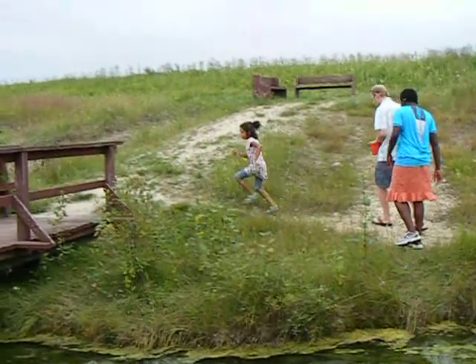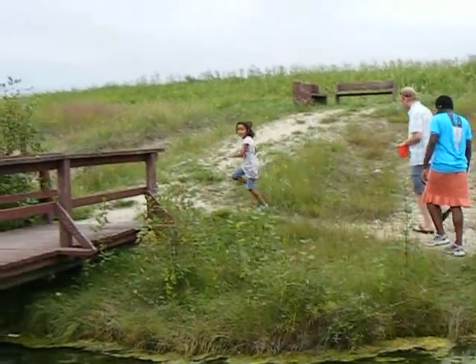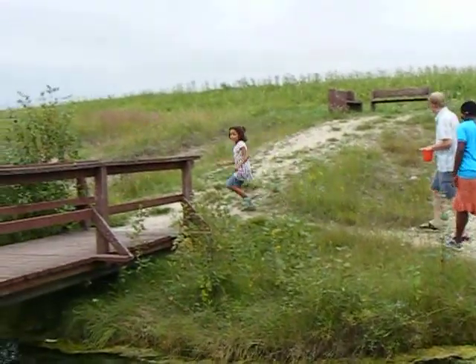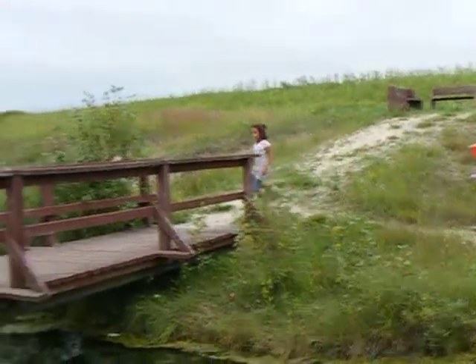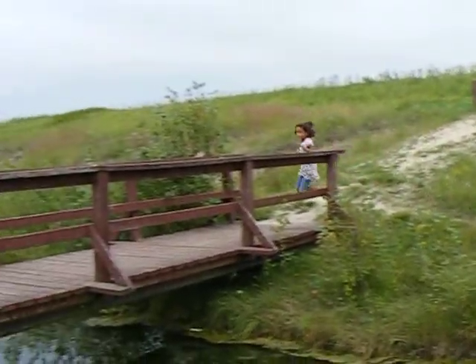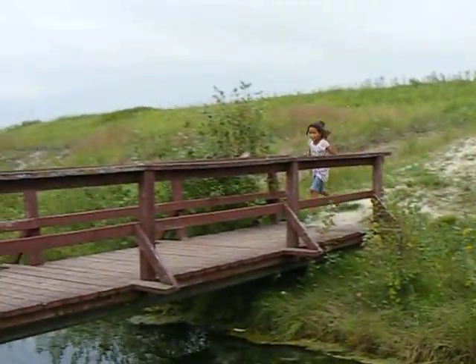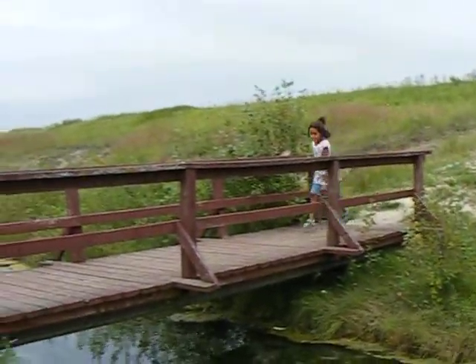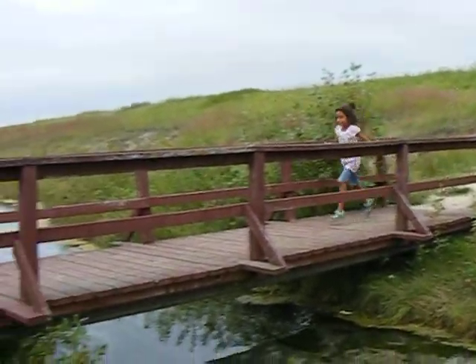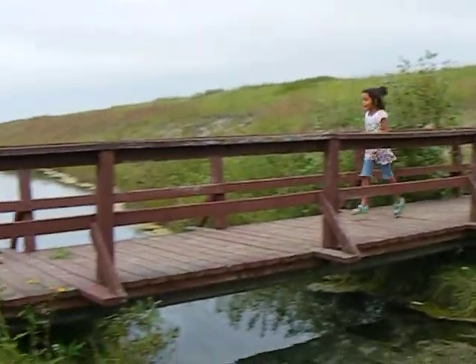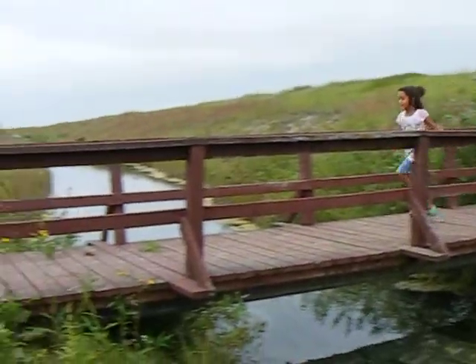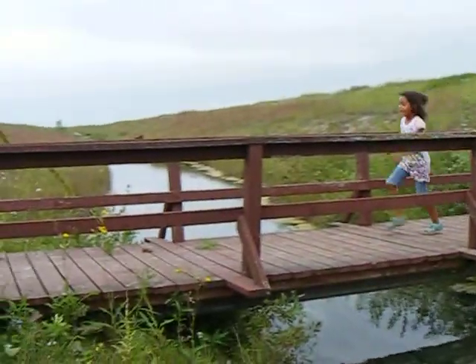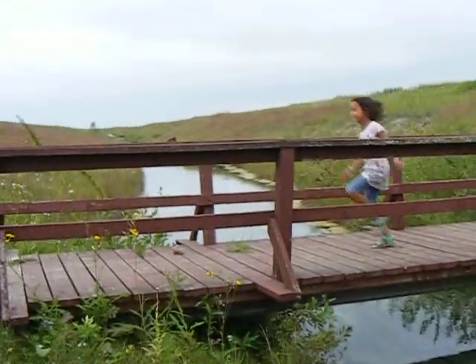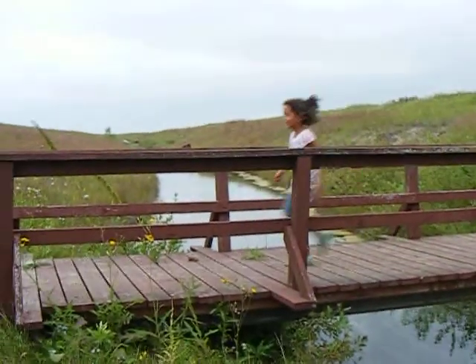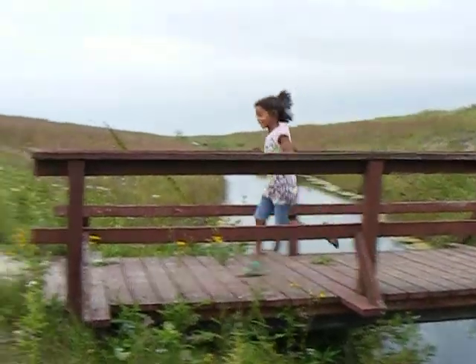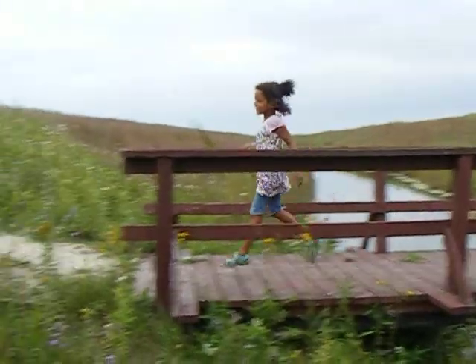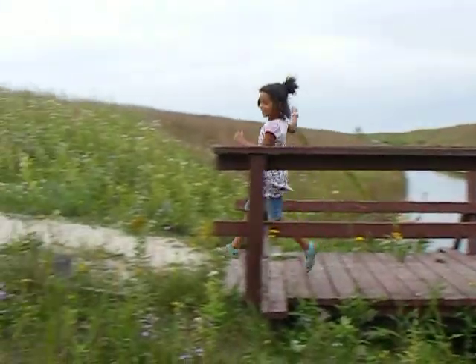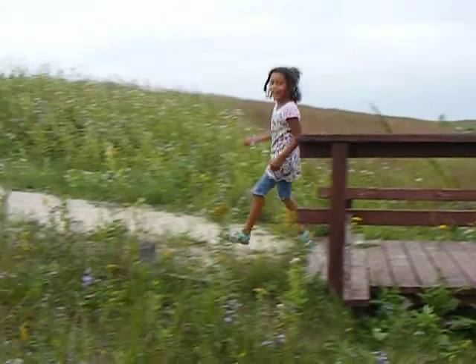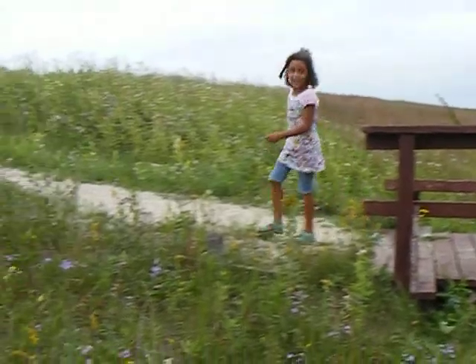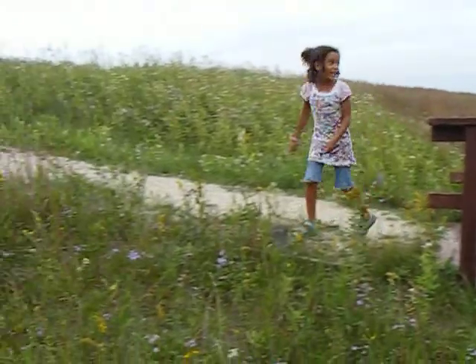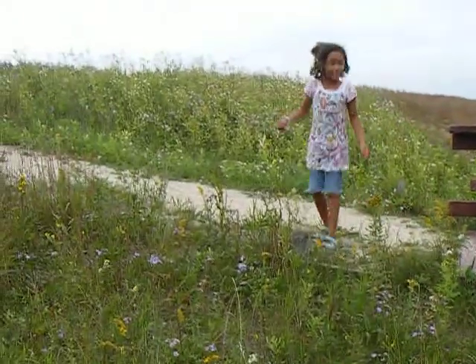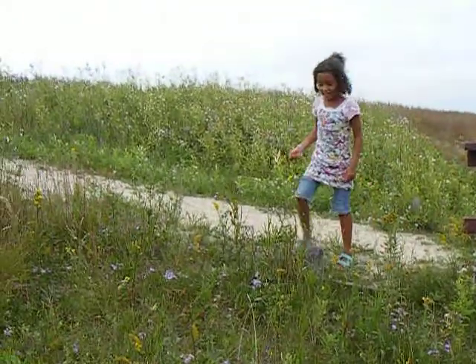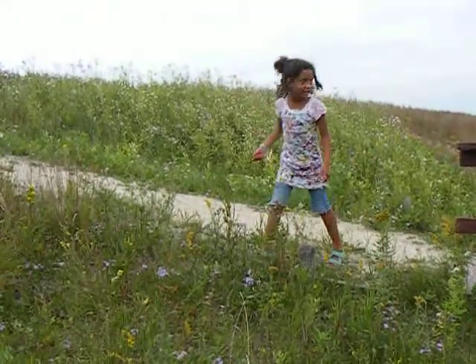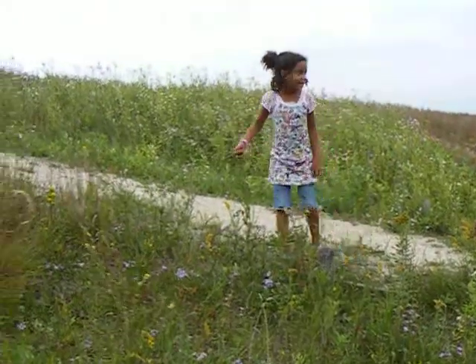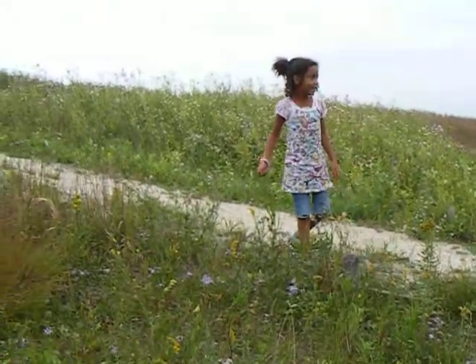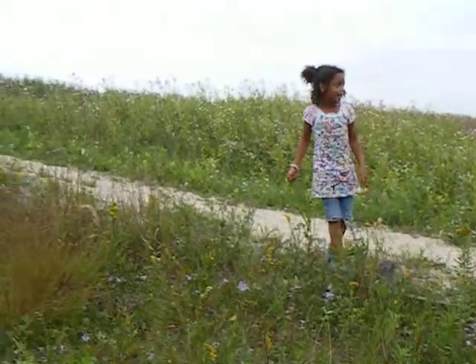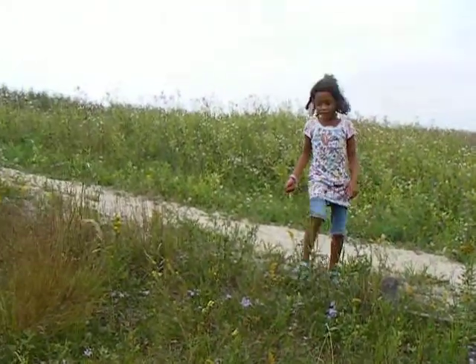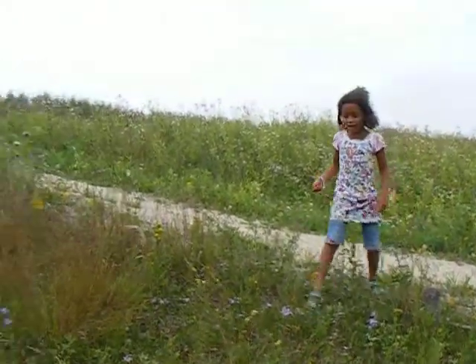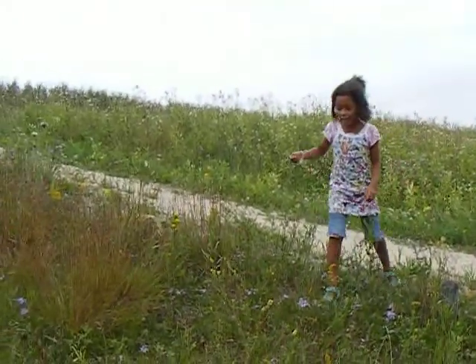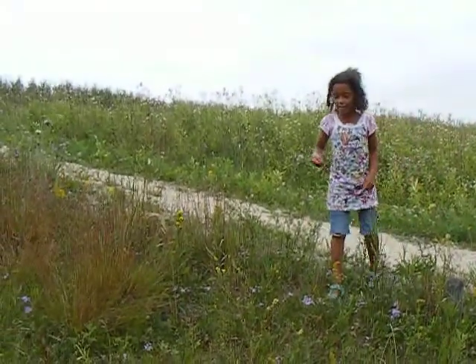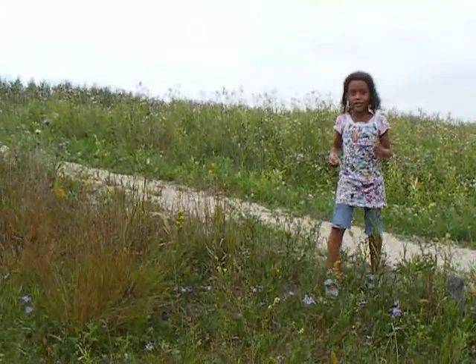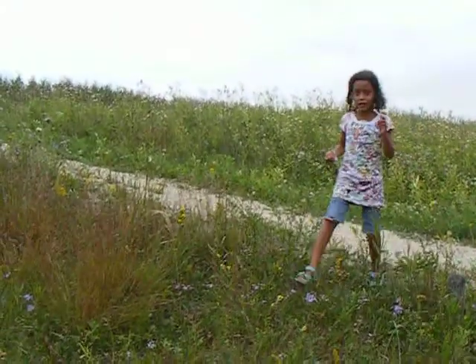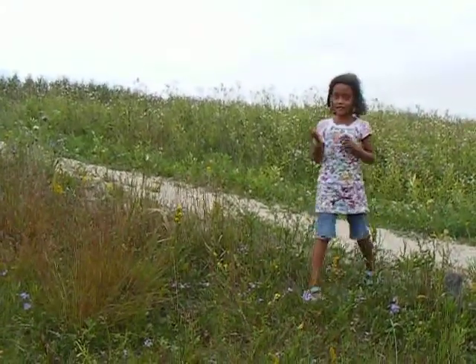Look at that. Nana! Look at that! Ha ha! And three toes! And three toes!